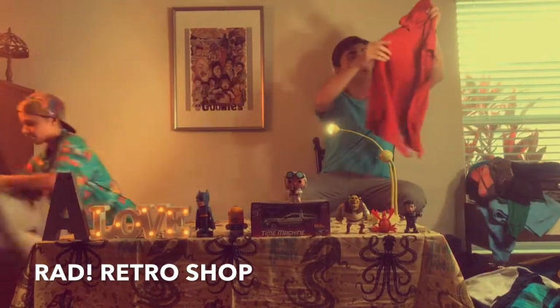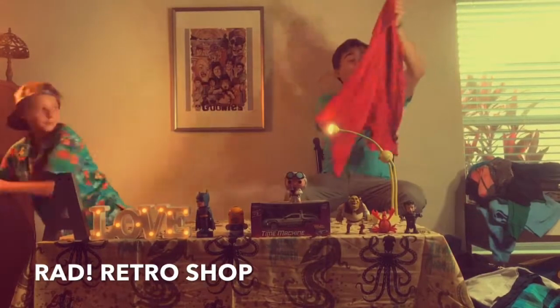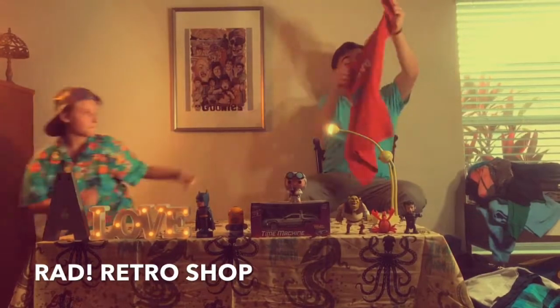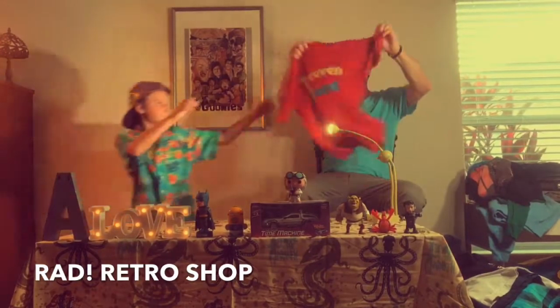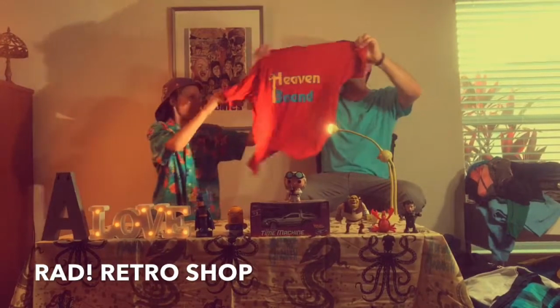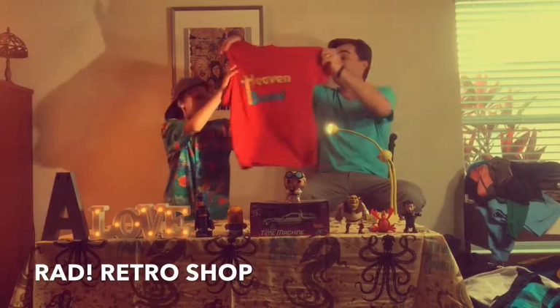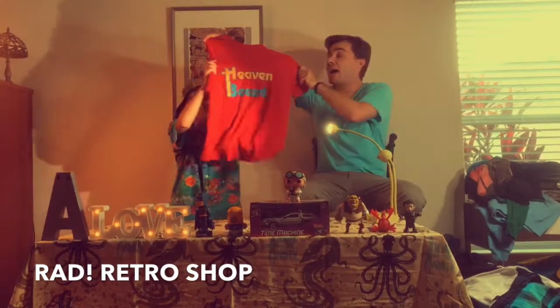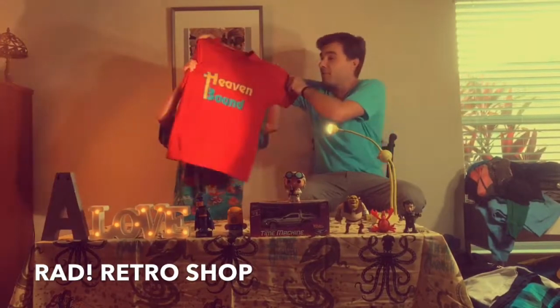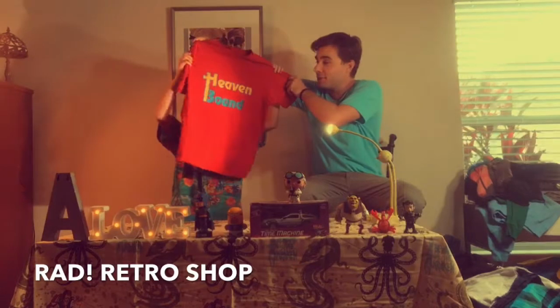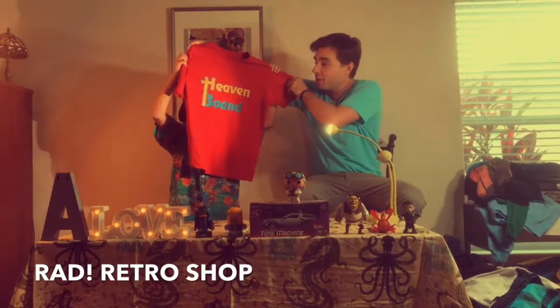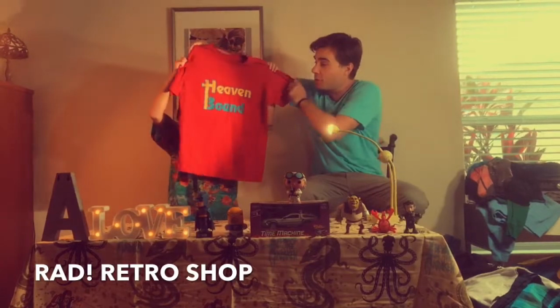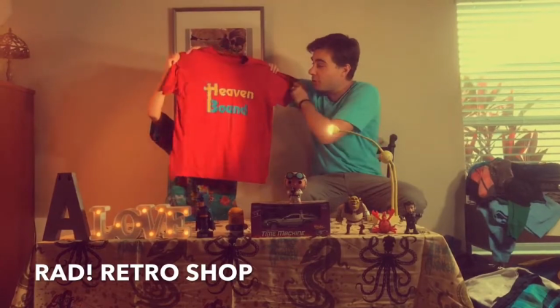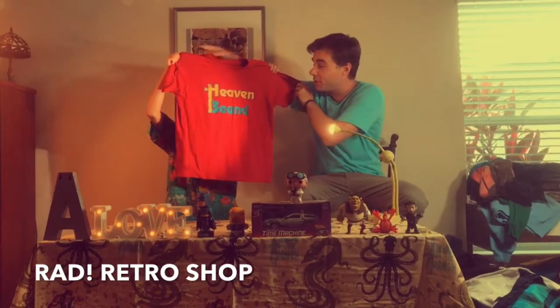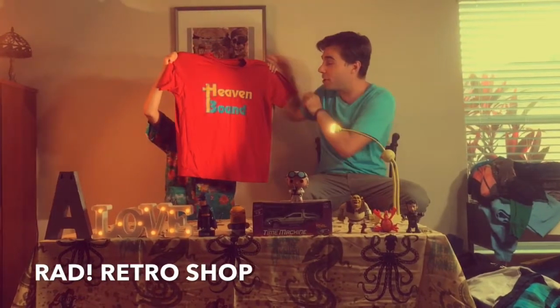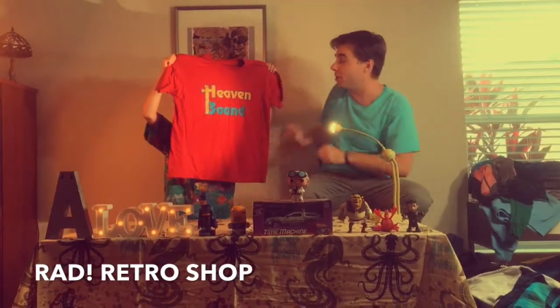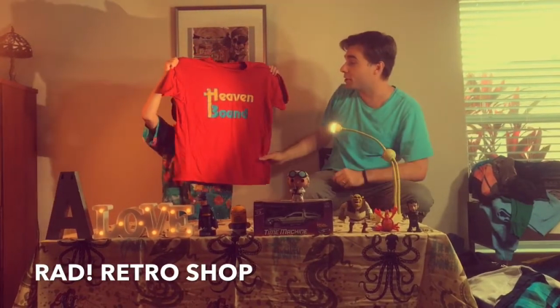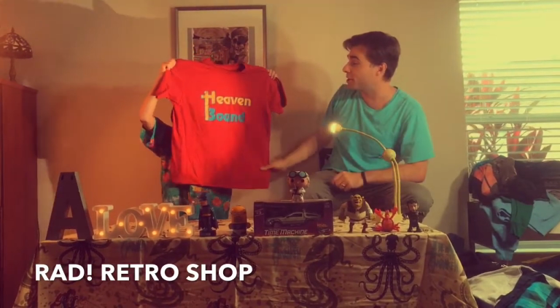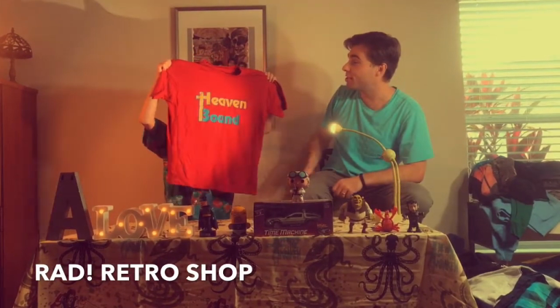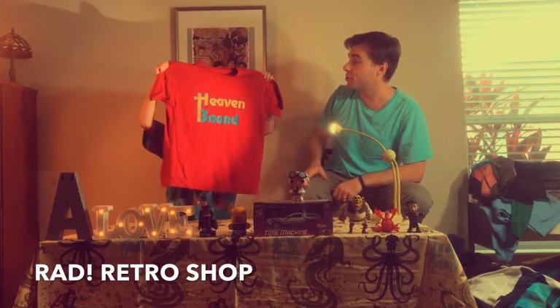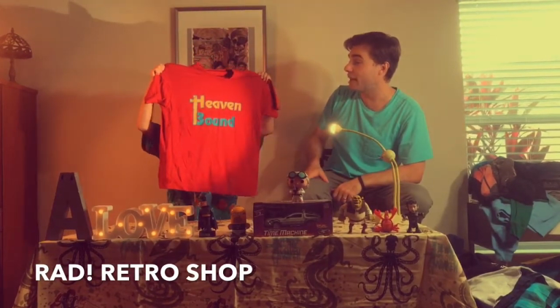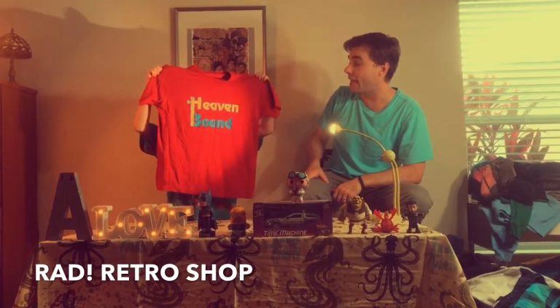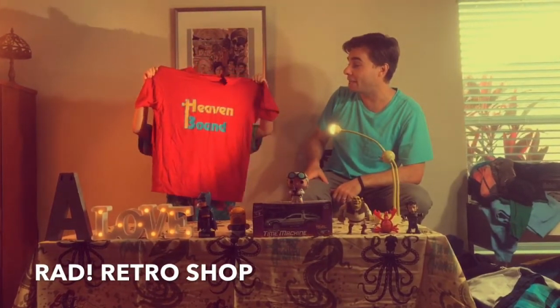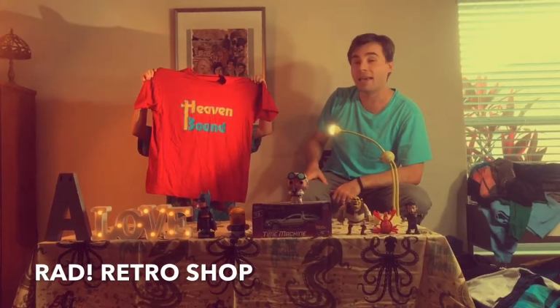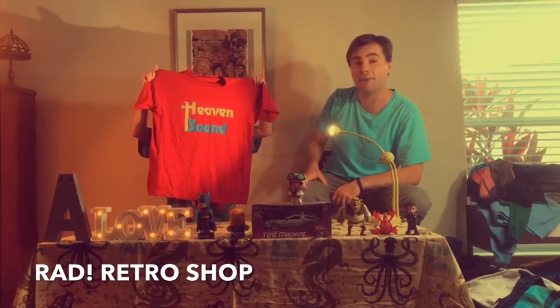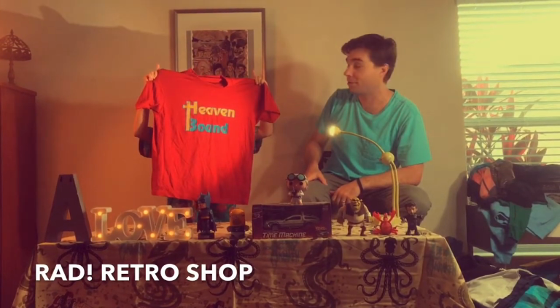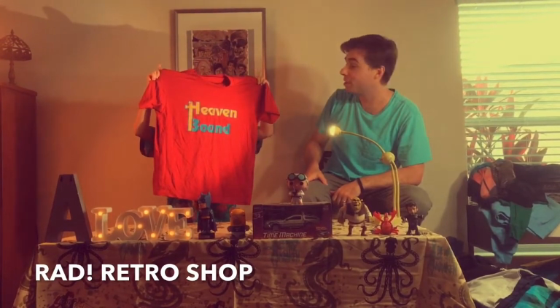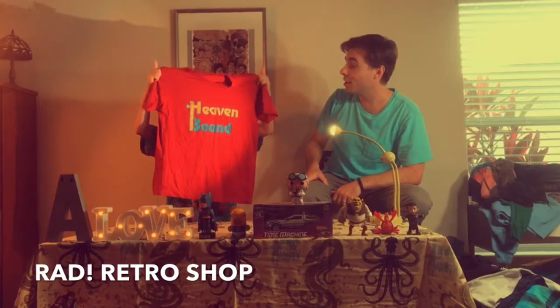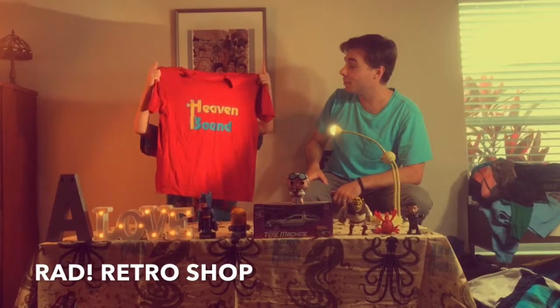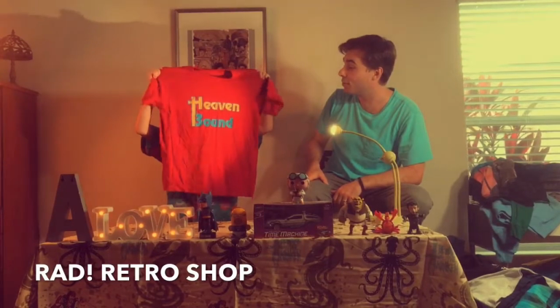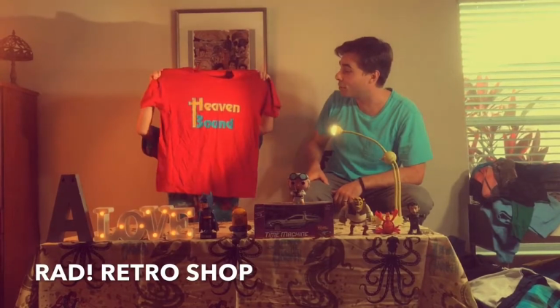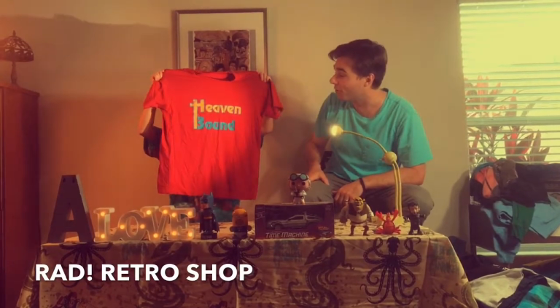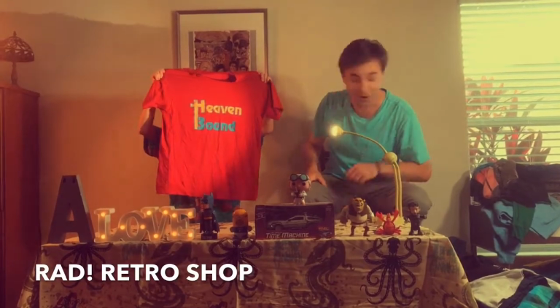Next one: Heaven Bound. Whether you're Christian or not, this one is straight out of the 80s — says Heaven Bound.